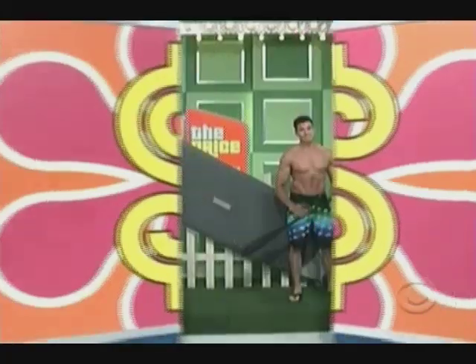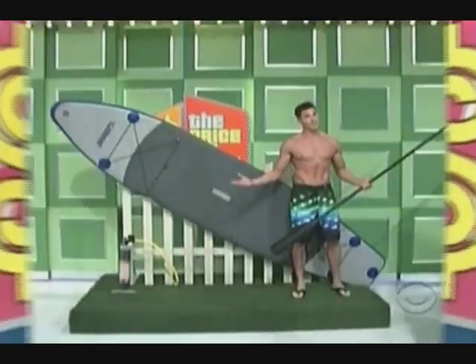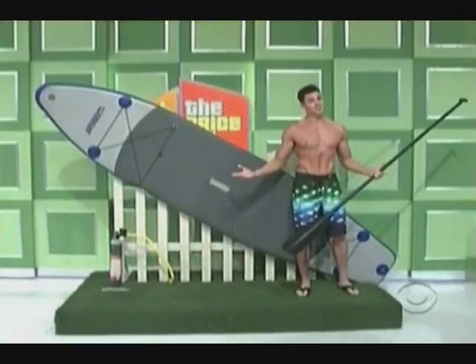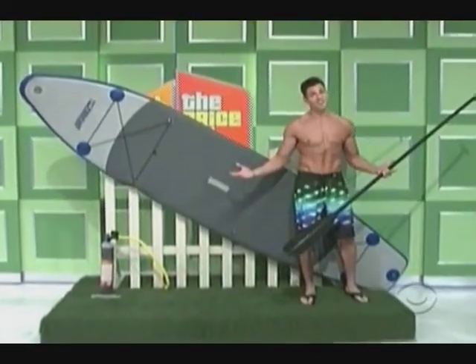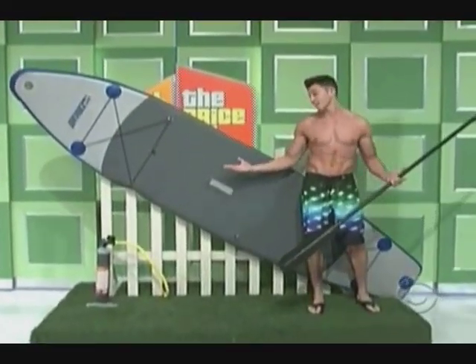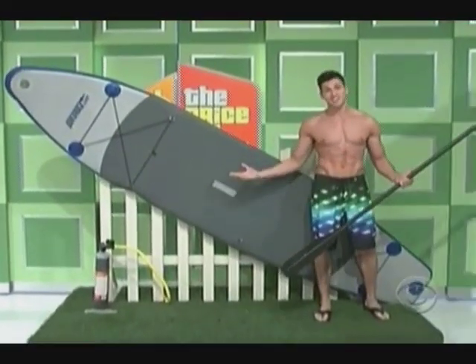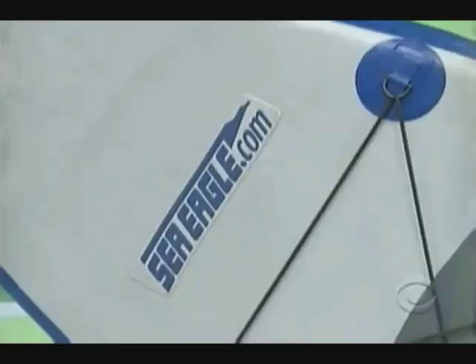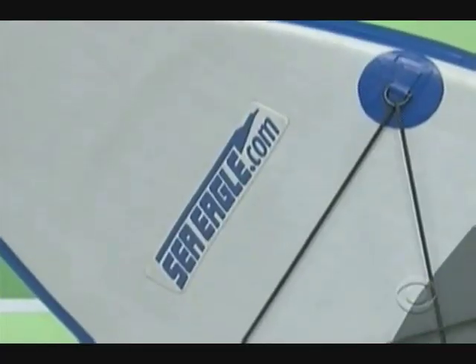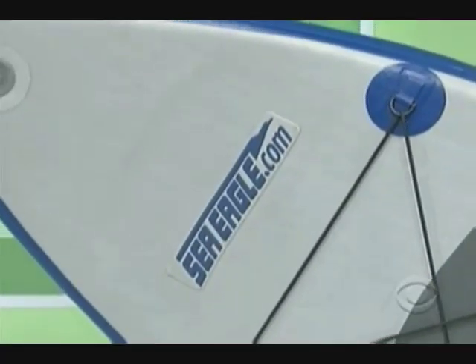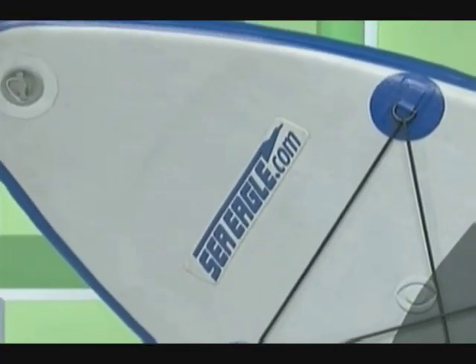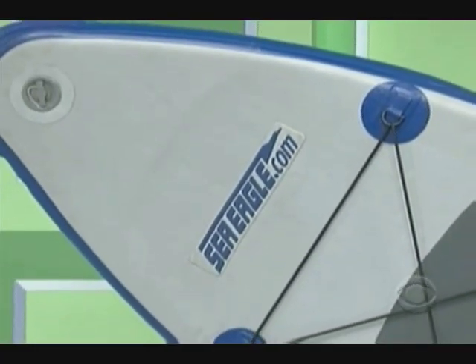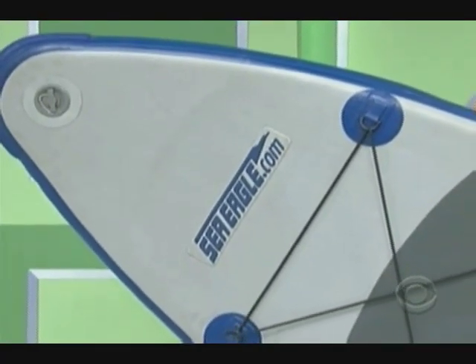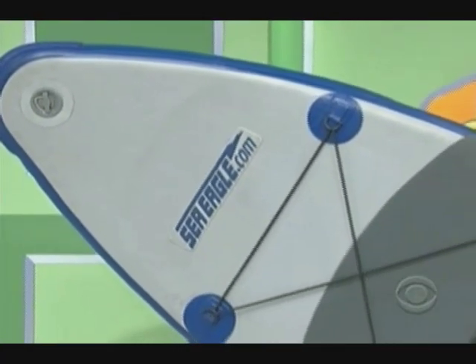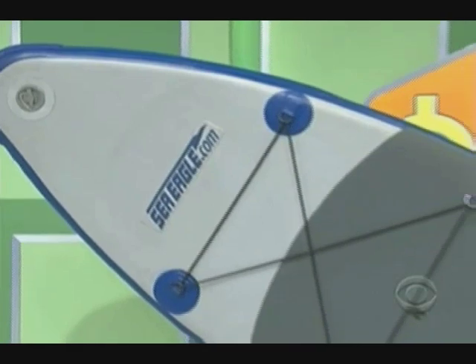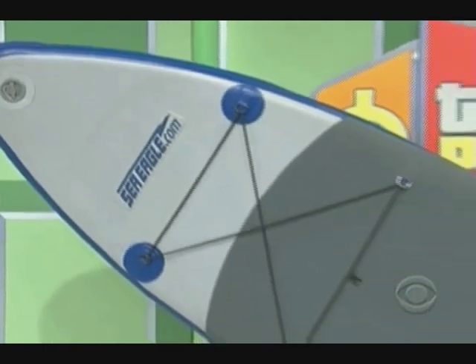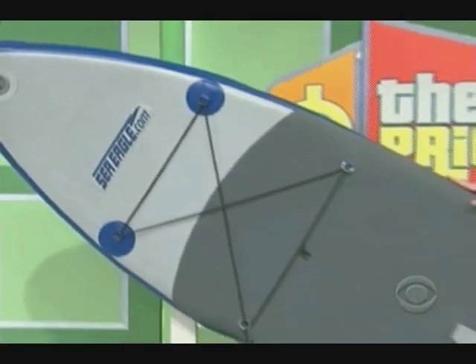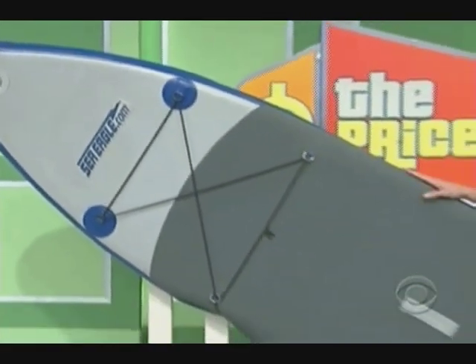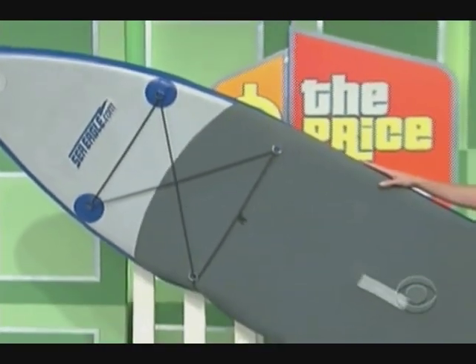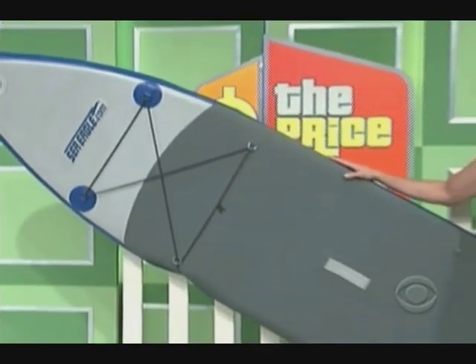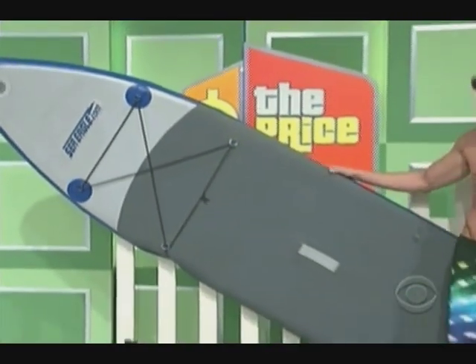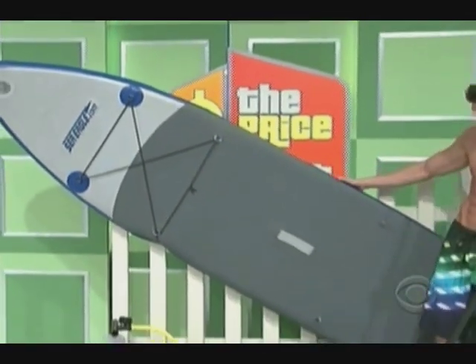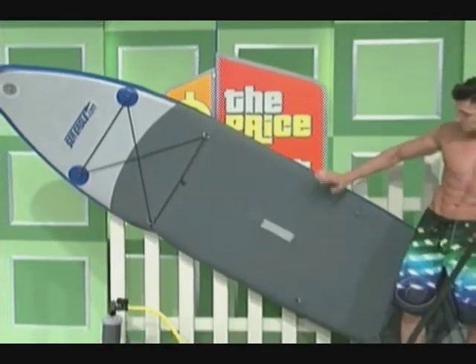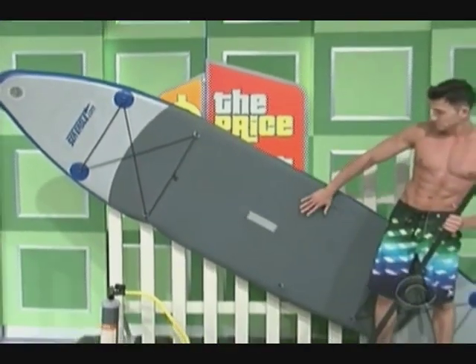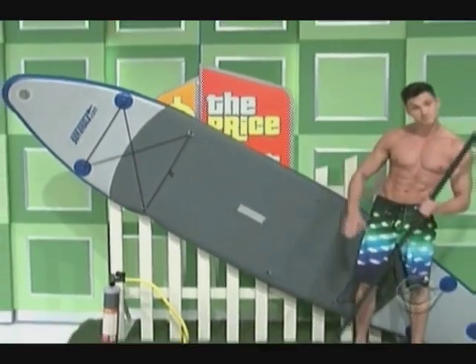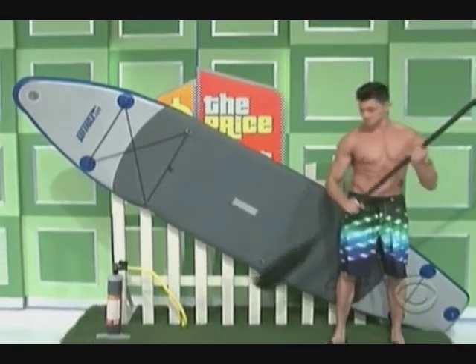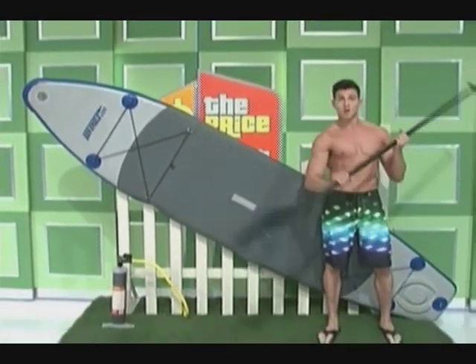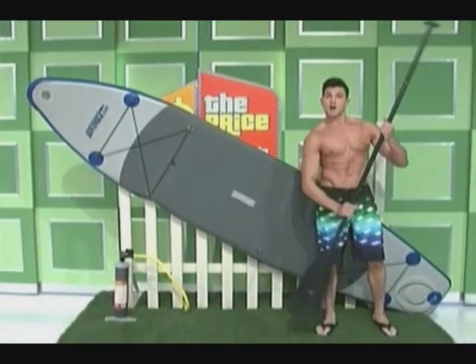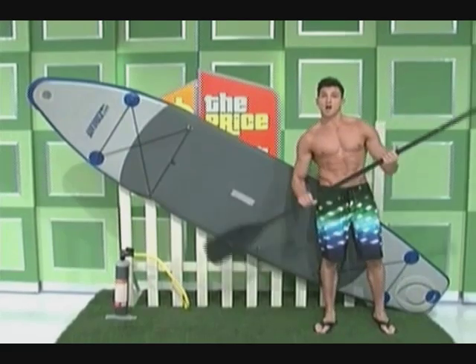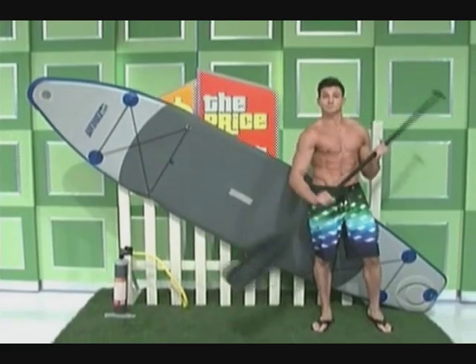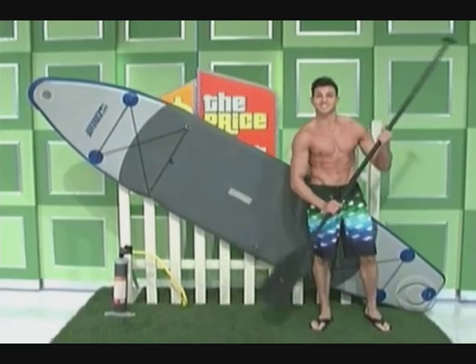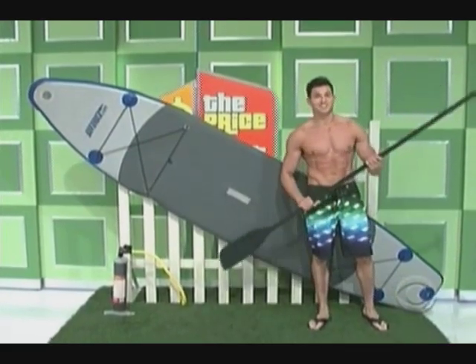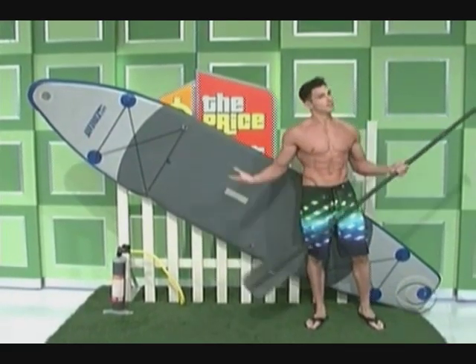Next up, we've got a new paddleboard. This 11-foot 4-inch inflatable paddleboard from seagle.com features a foam foot pad and comes with an adjustable paddle. Shirtless Rob not included.